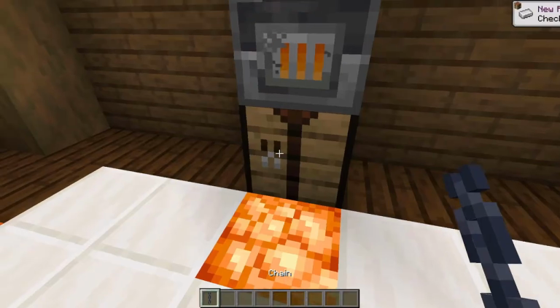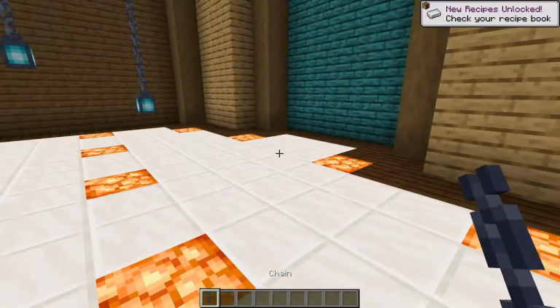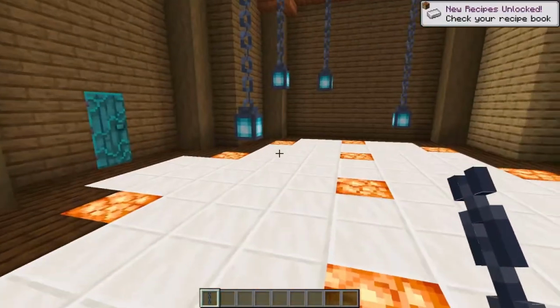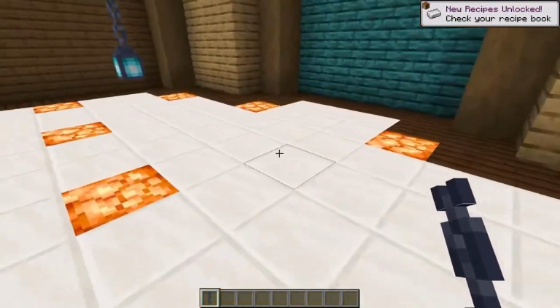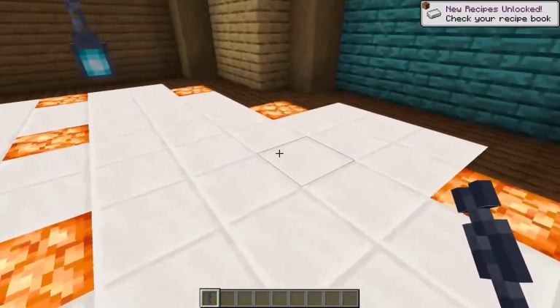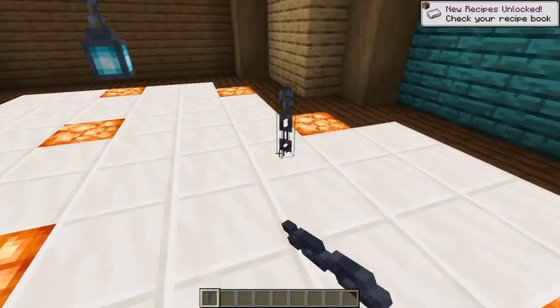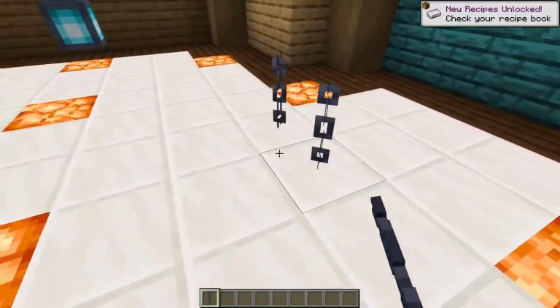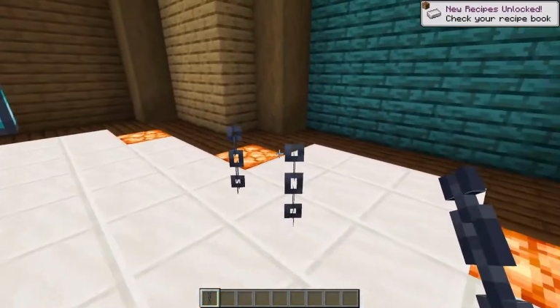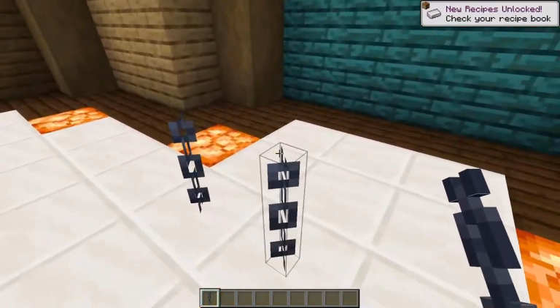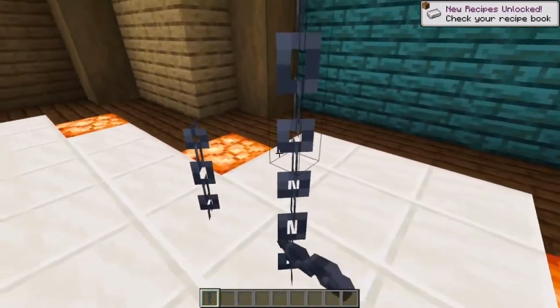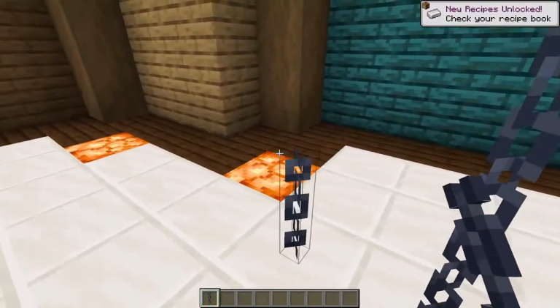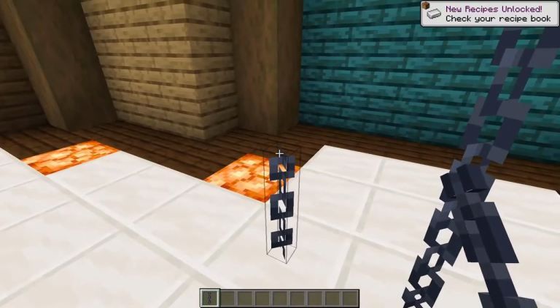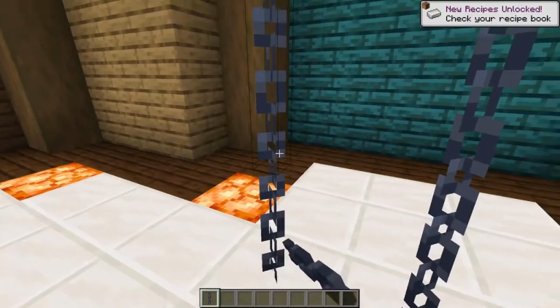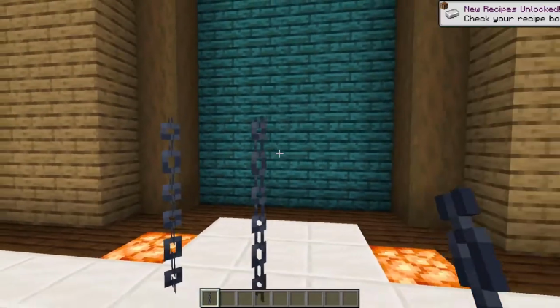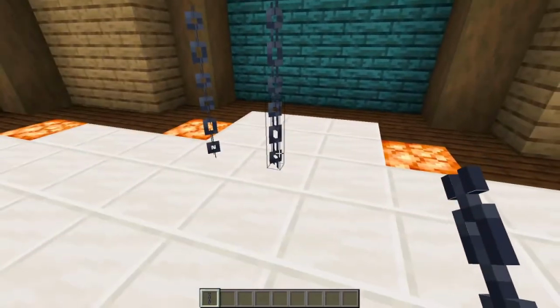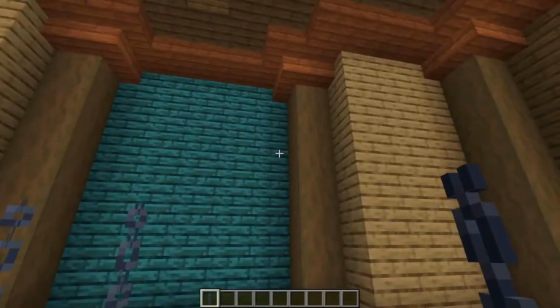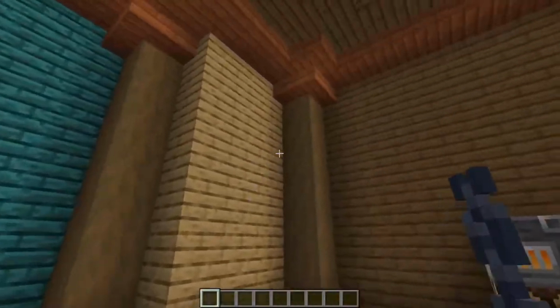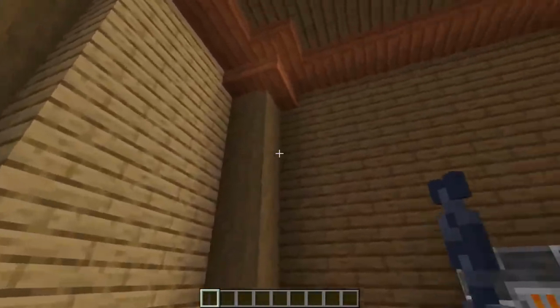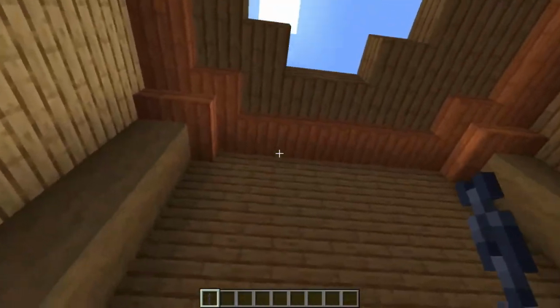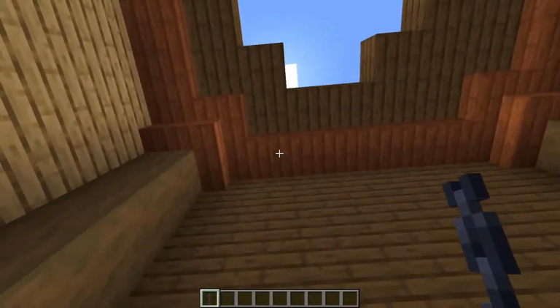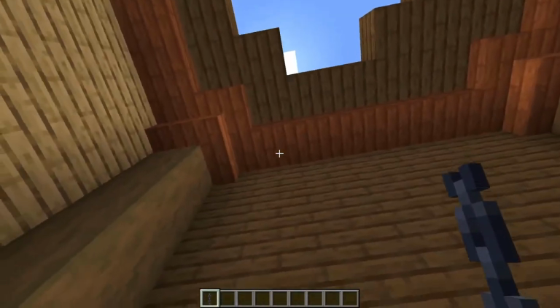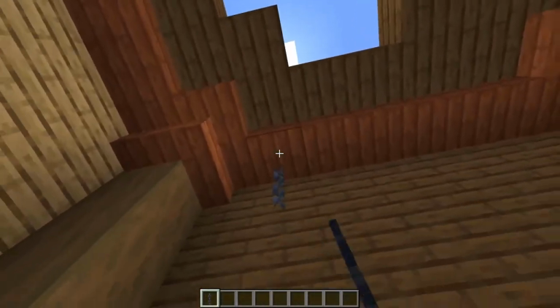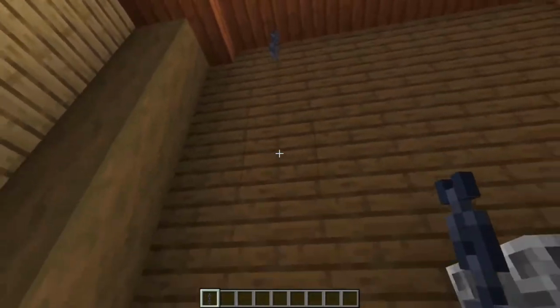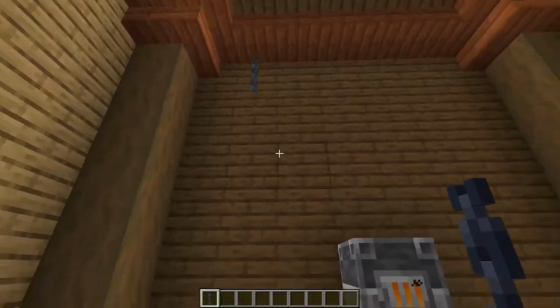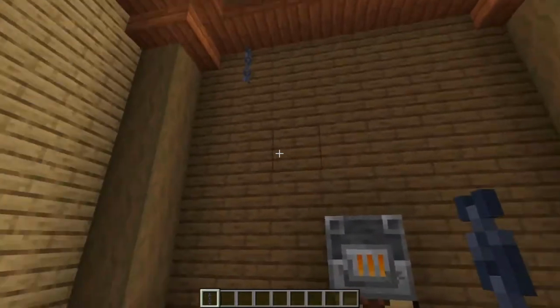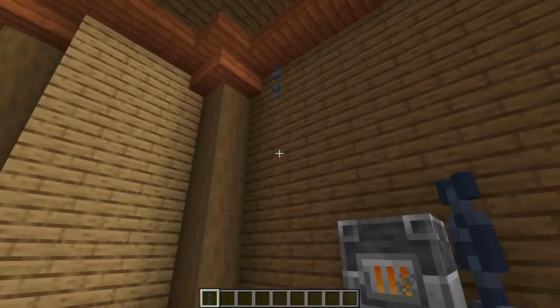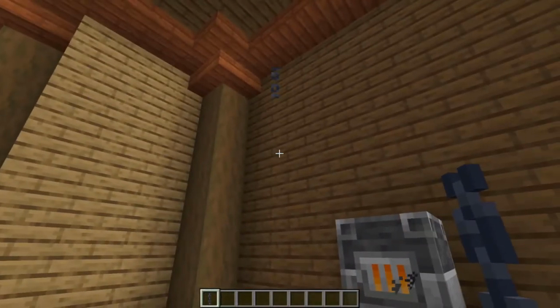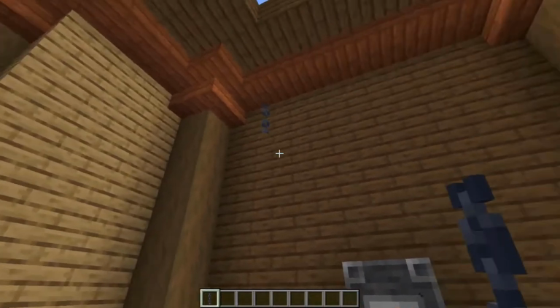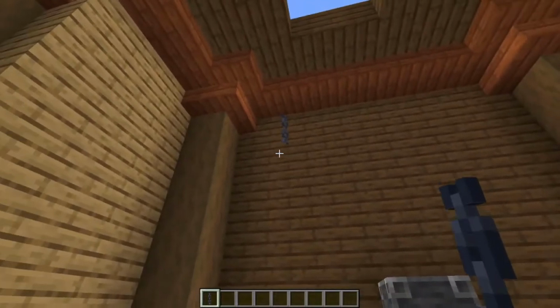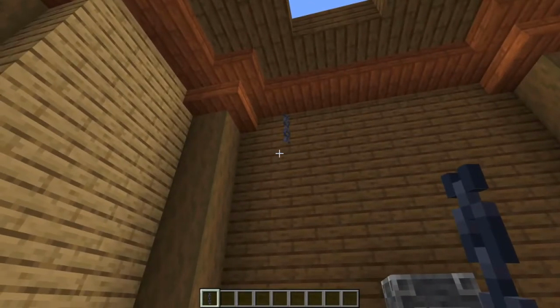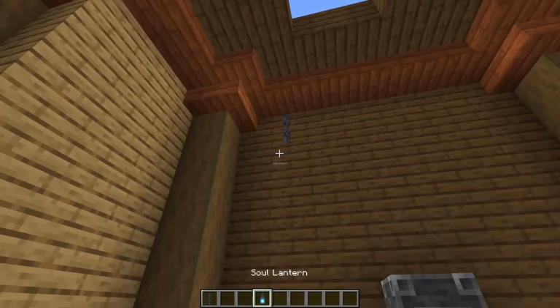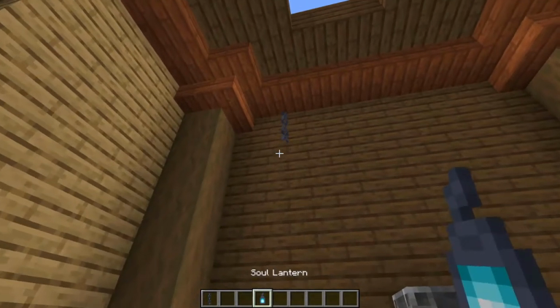And that's how you make chains in the new Nether update. You can use these to put lanterns — it'll hang lanterns and support them — and if you just throw them on the ceiling there, you can throw your lantern on the bottom of it, and it doesn't look too shabby.